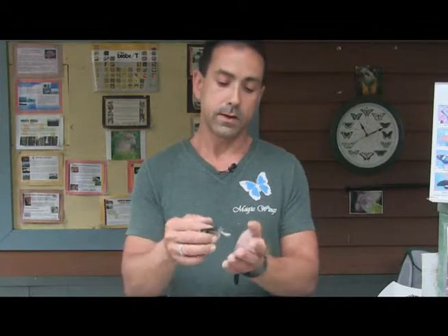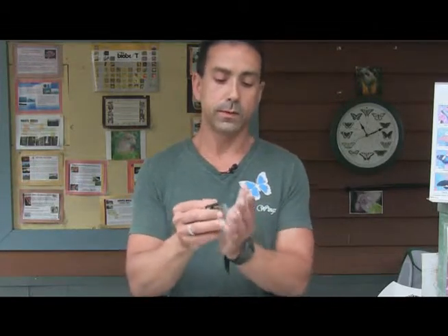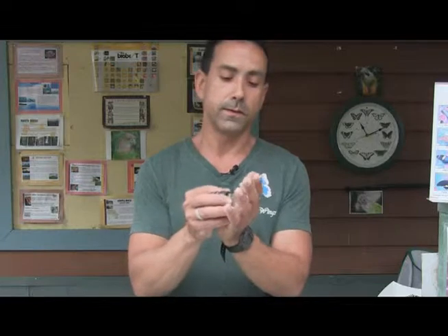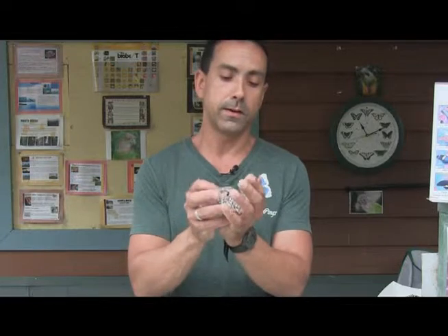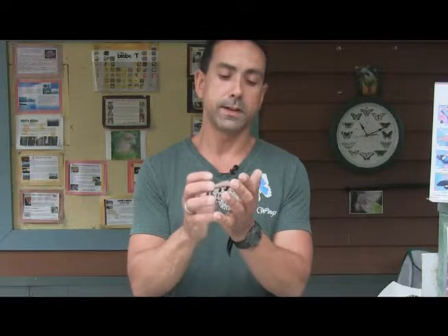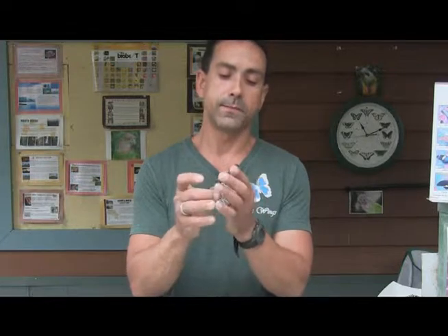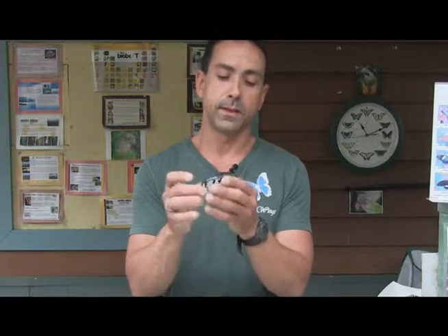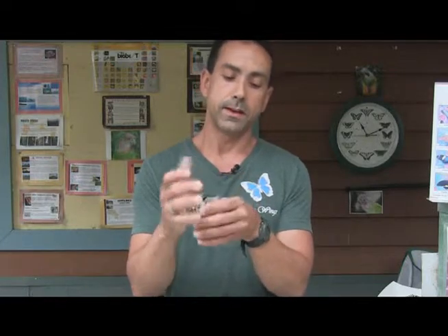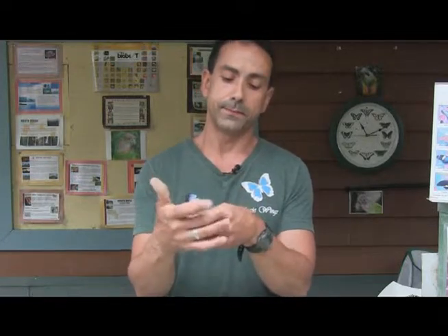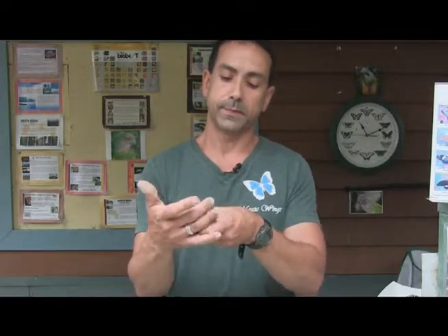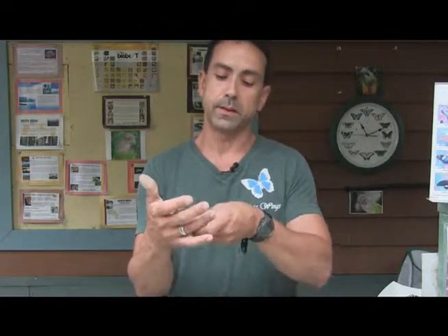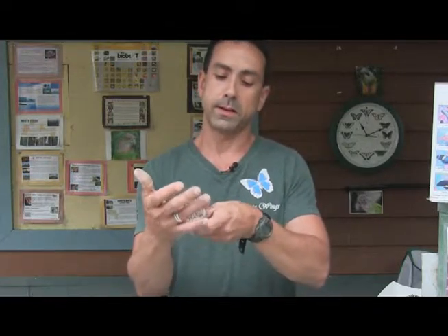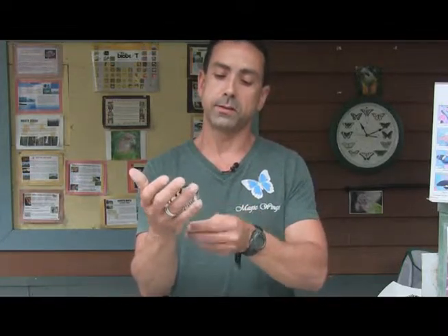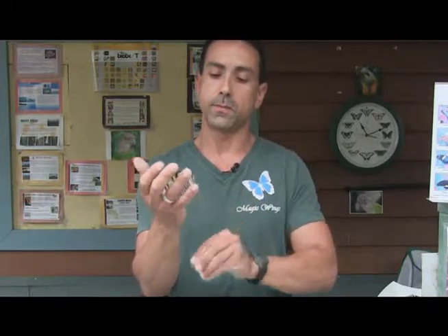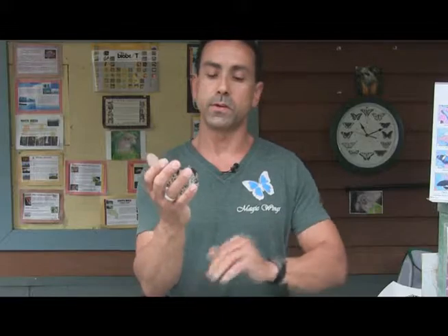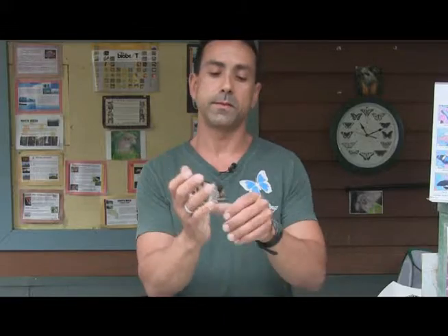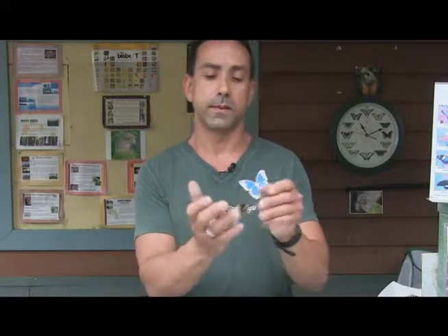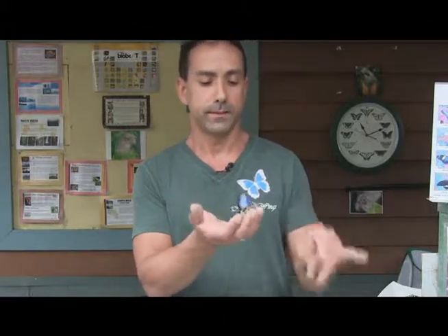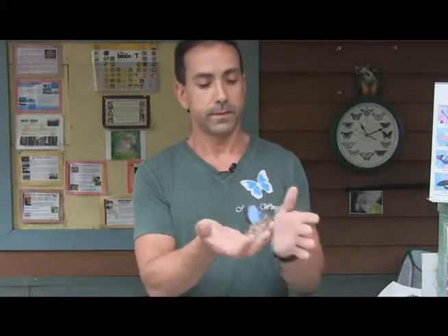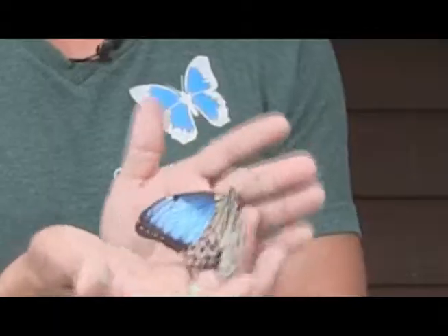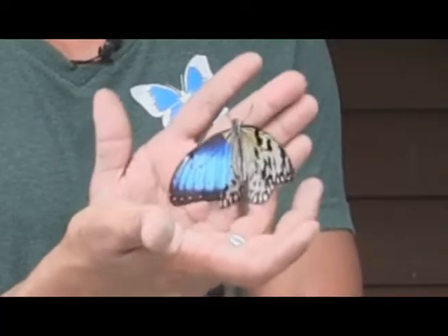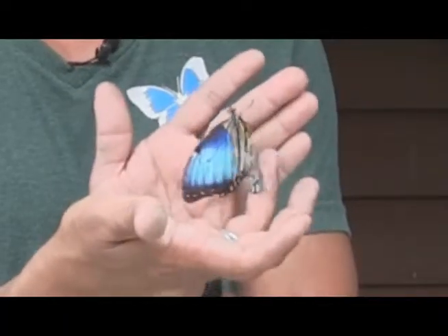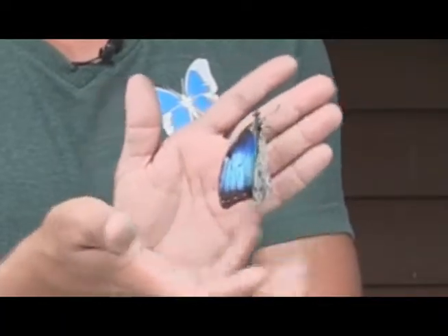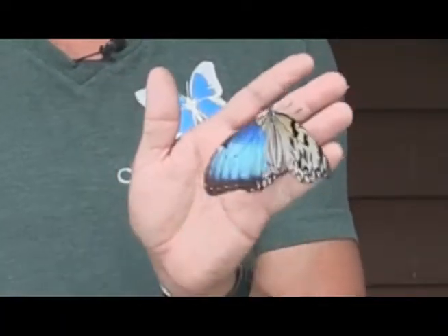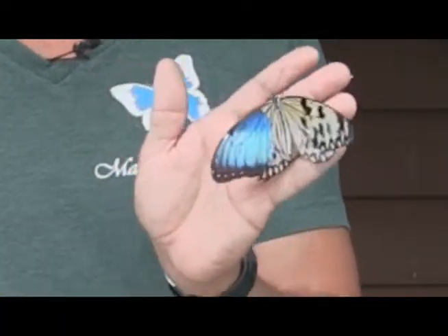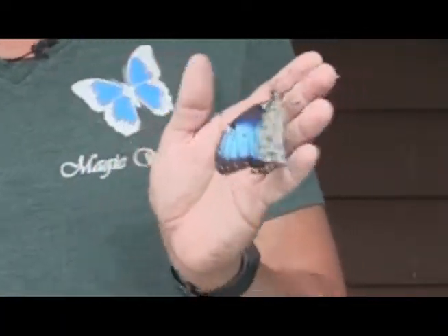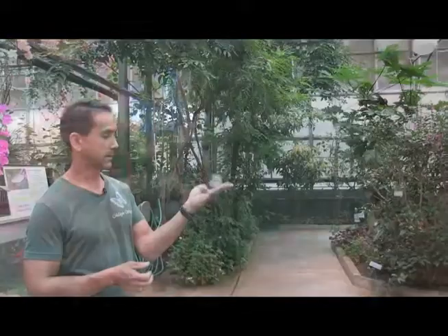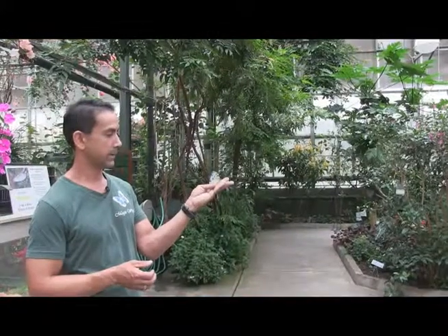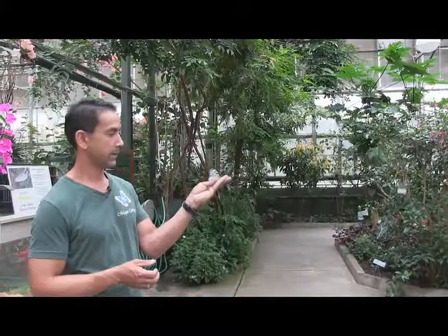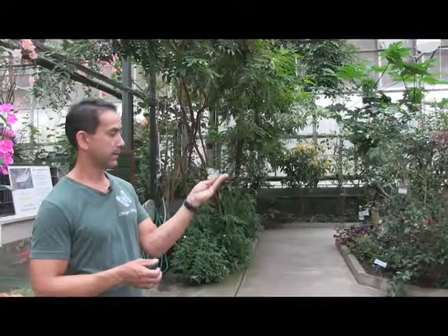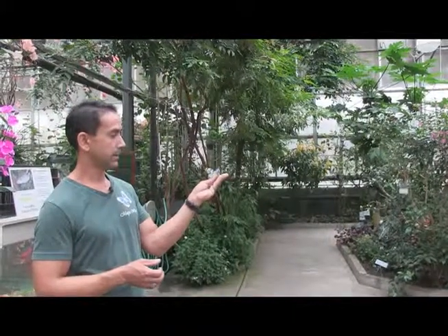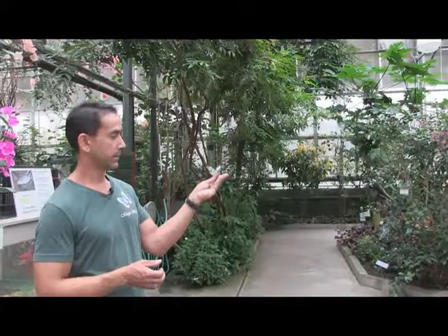I'm going to wait a minute for the glue to dry. Now I'm holding this butterfly very, very gently — and it actually has no problem with me holding it. And that's it. So this is the butterfly's first flight with its new wing.